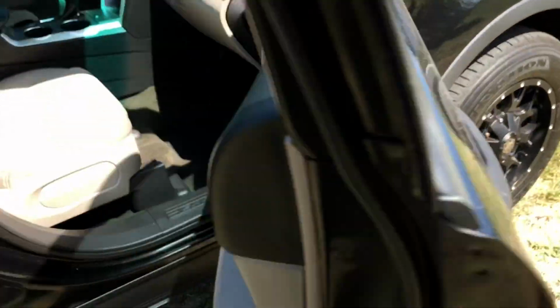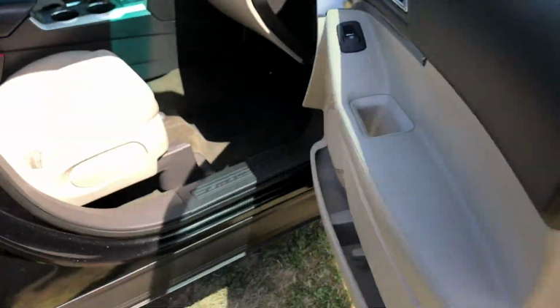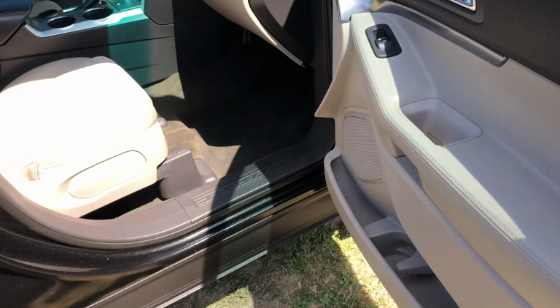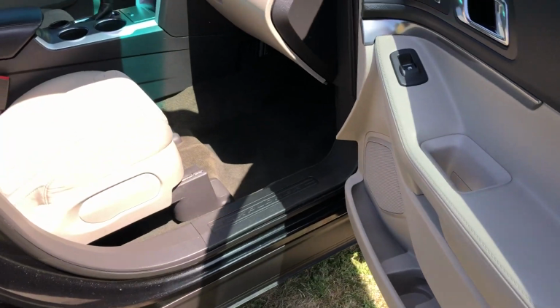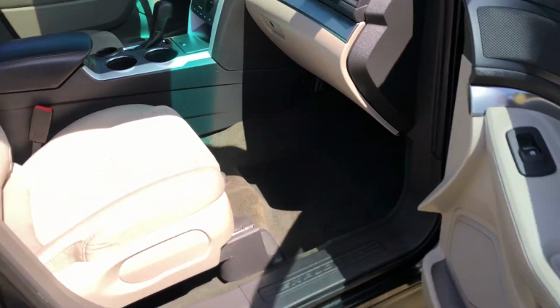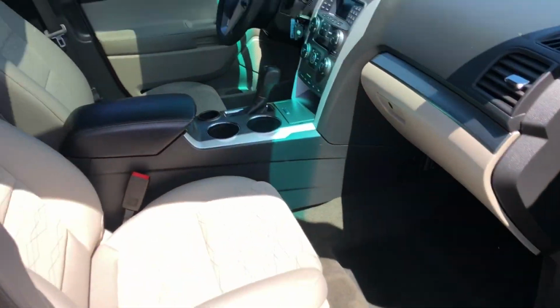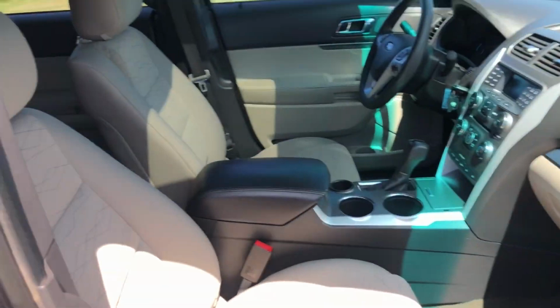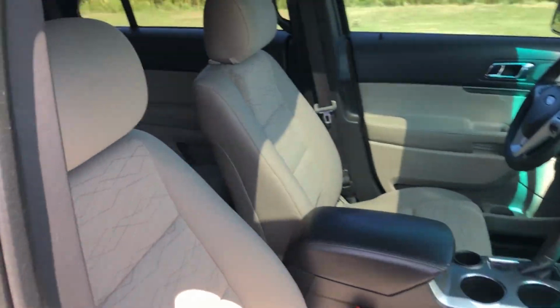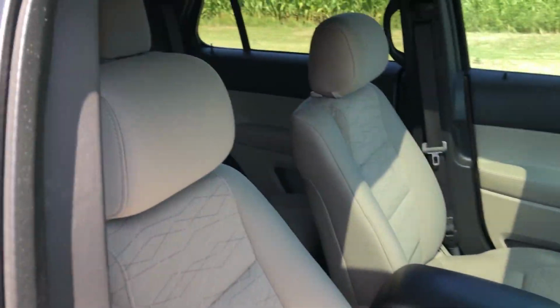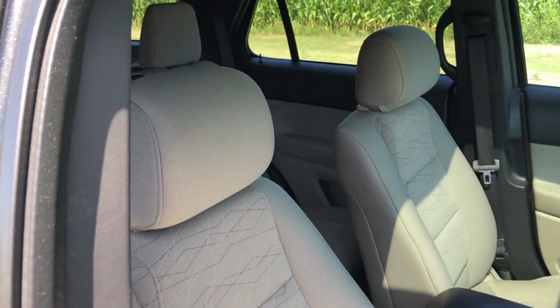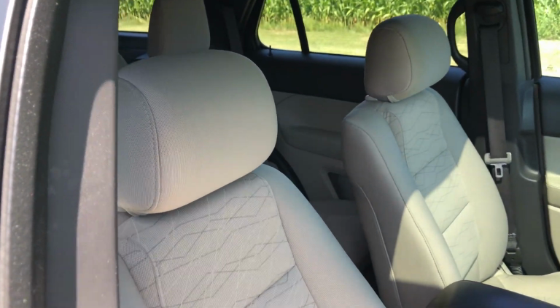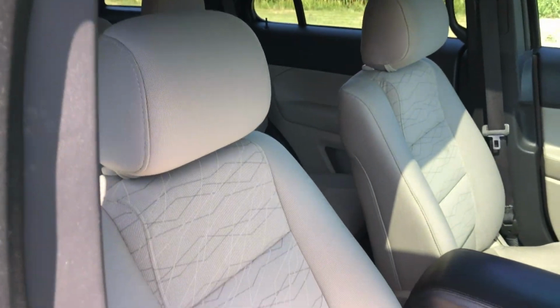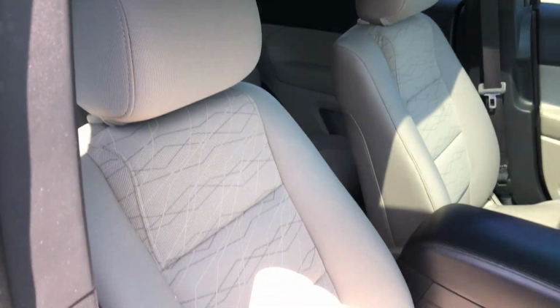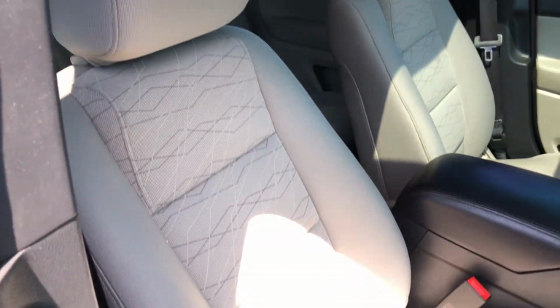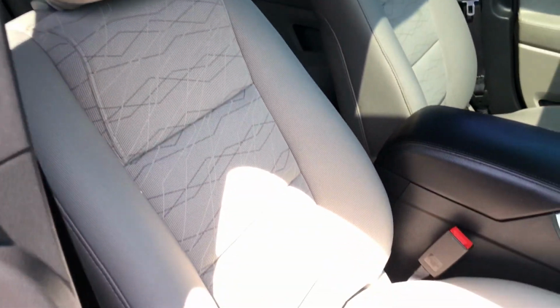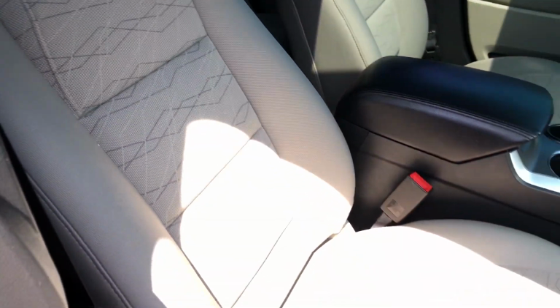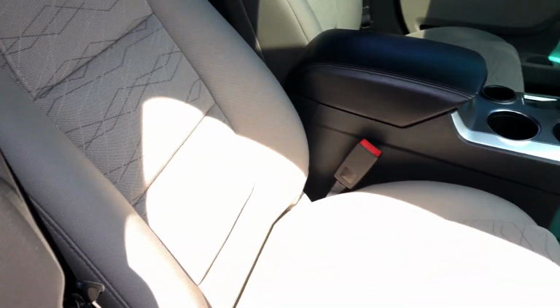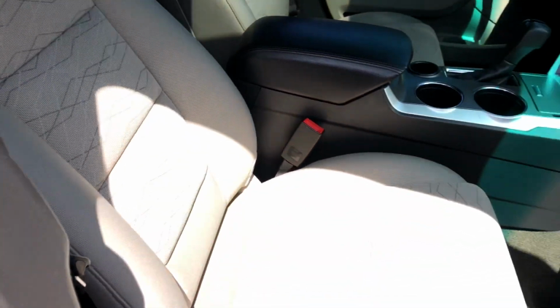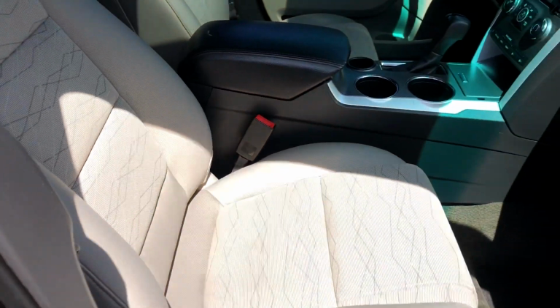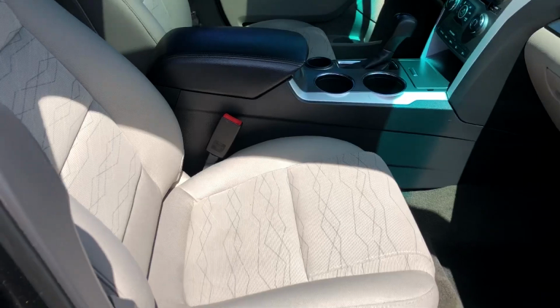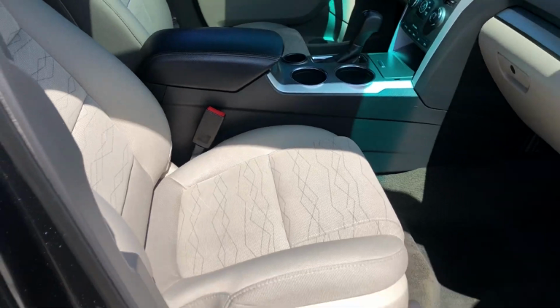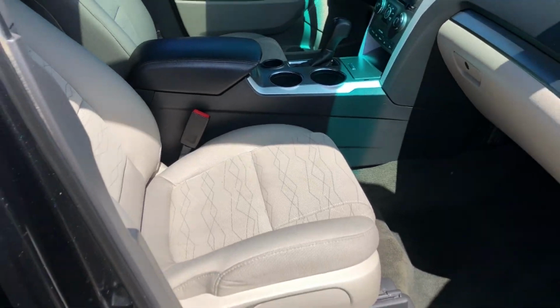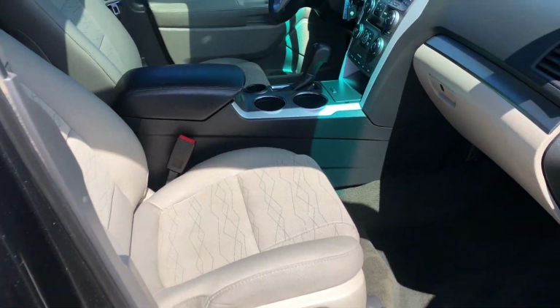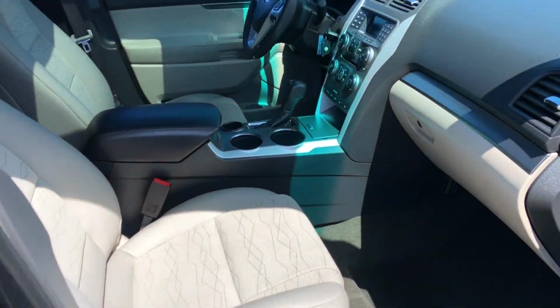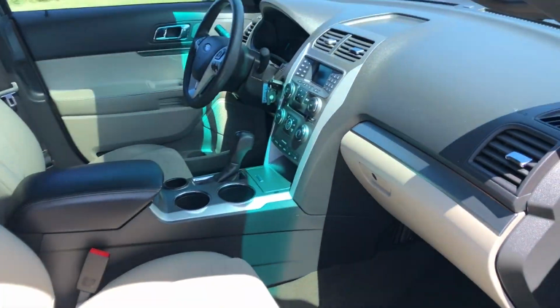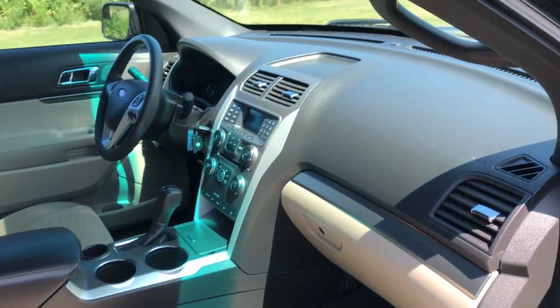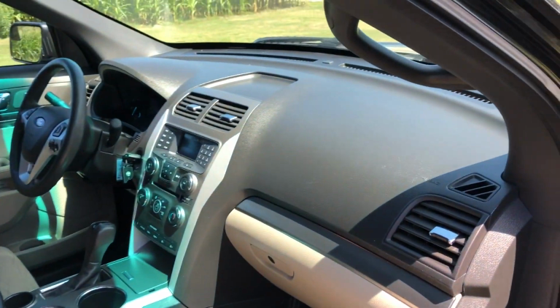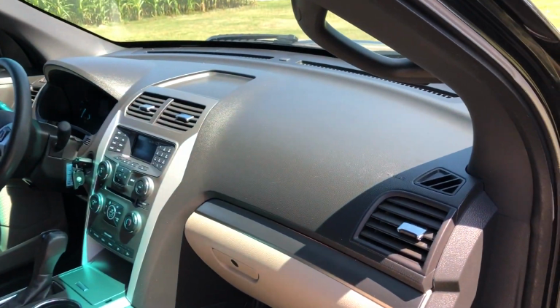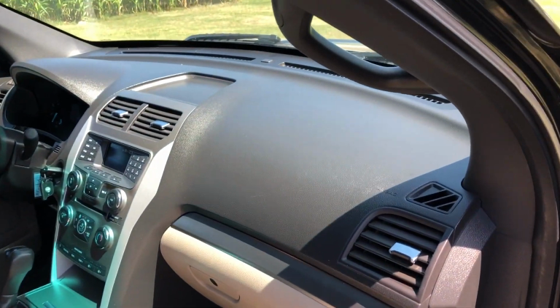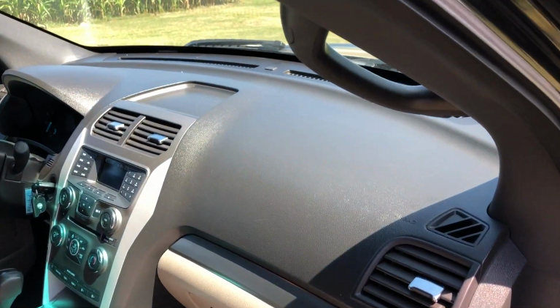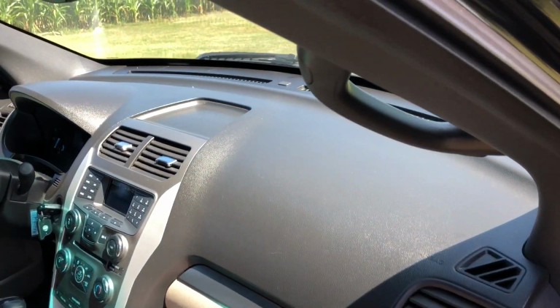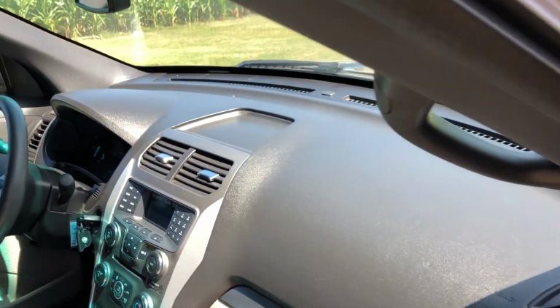This thing's super clean inside and out. You'll see there's no rips or tears in the seats. This car is also a non-smoker. There's no cracks or fading in the dash.